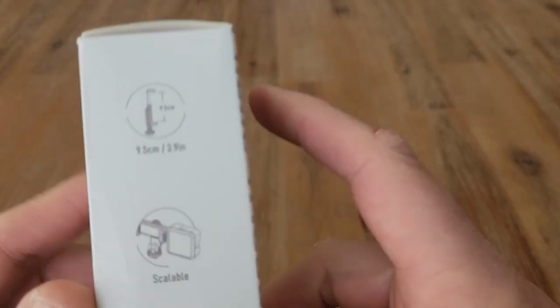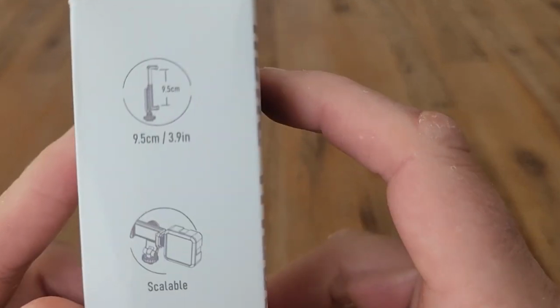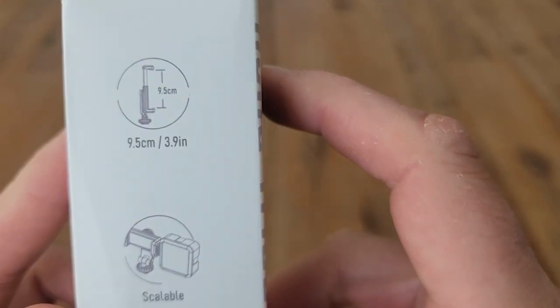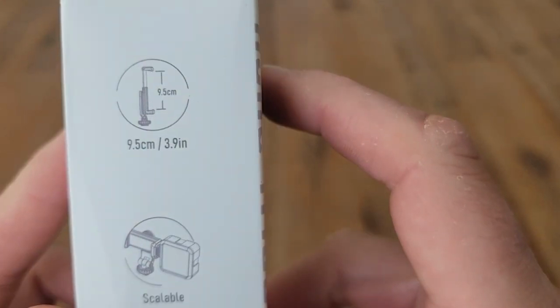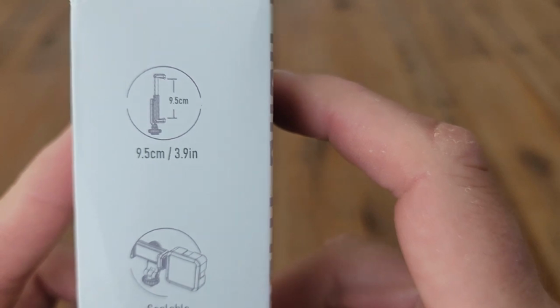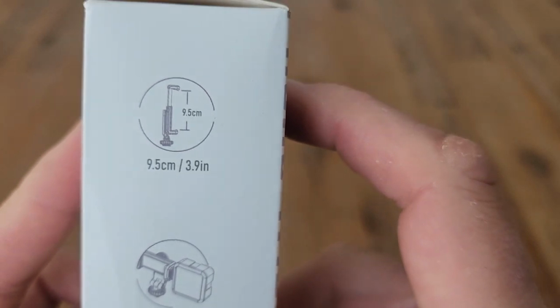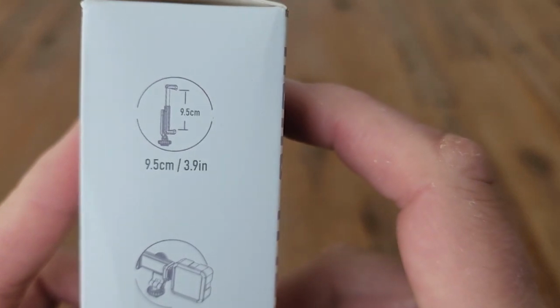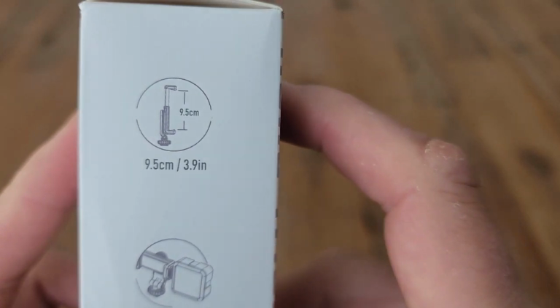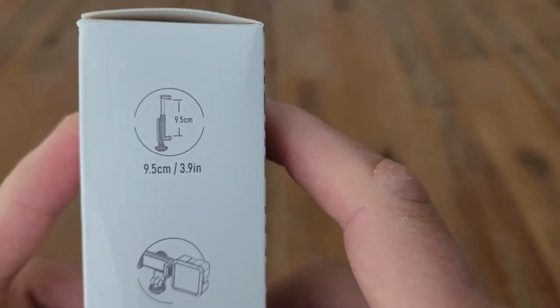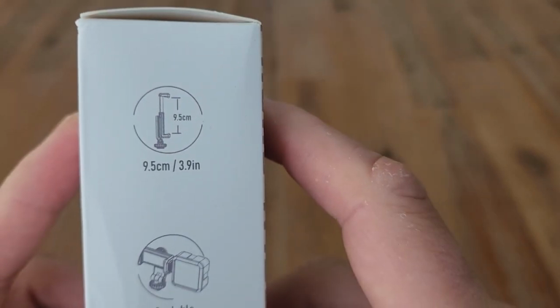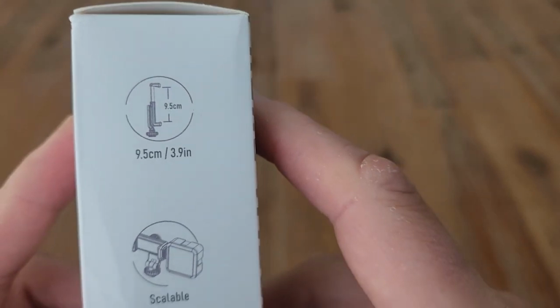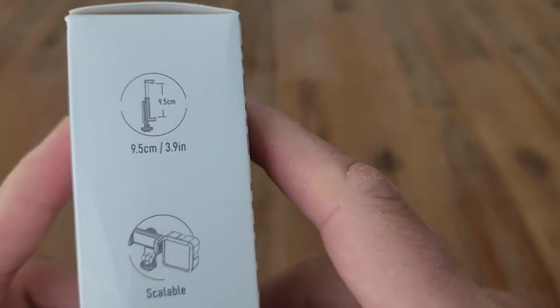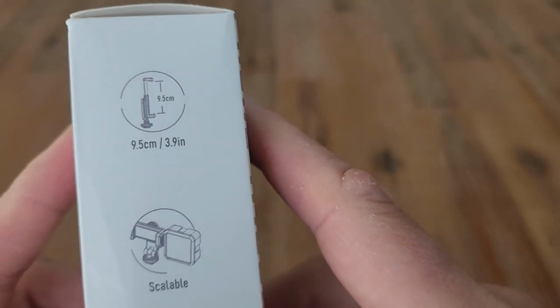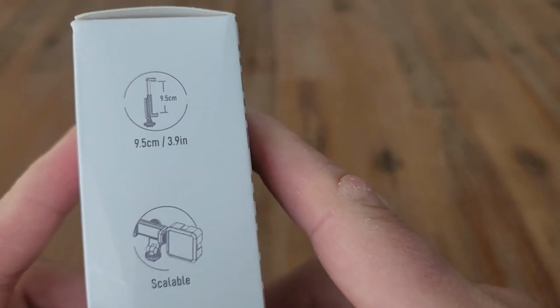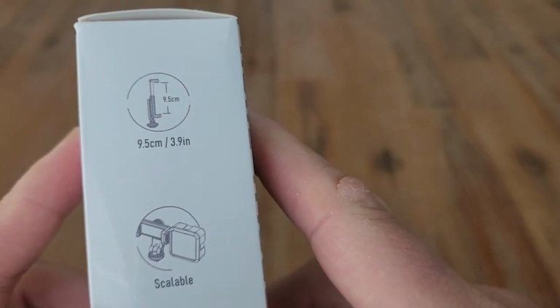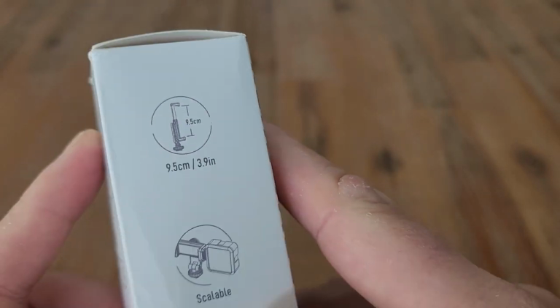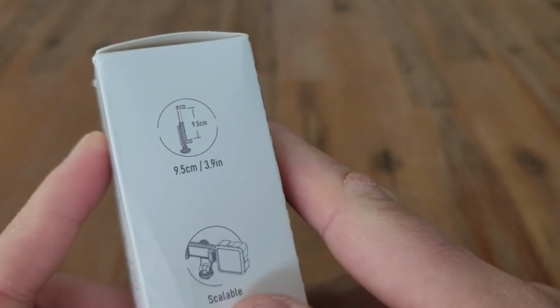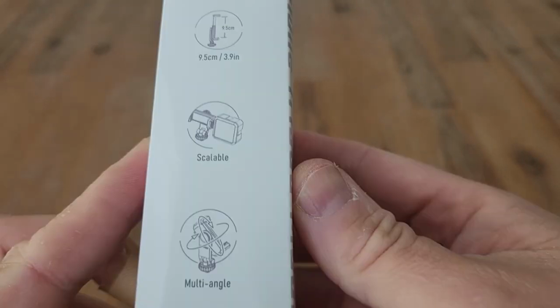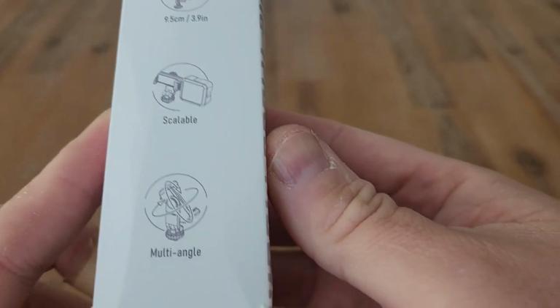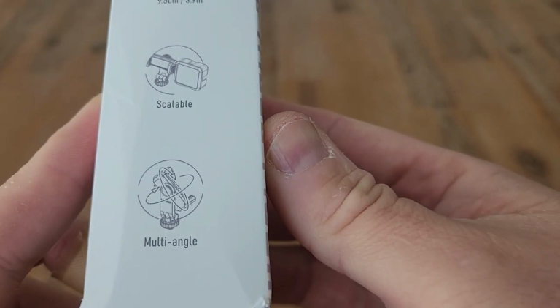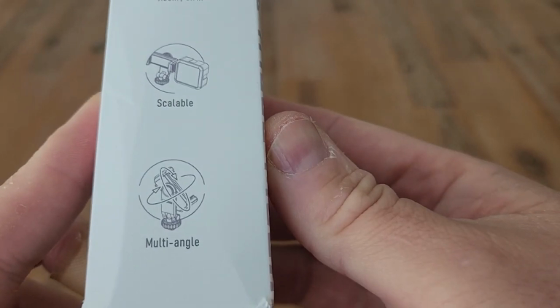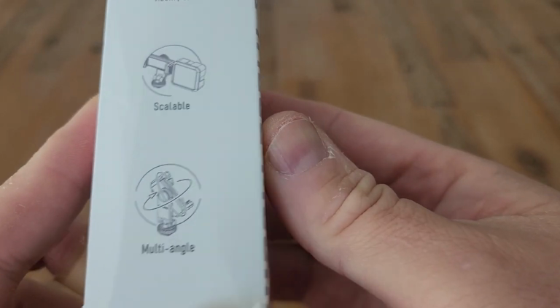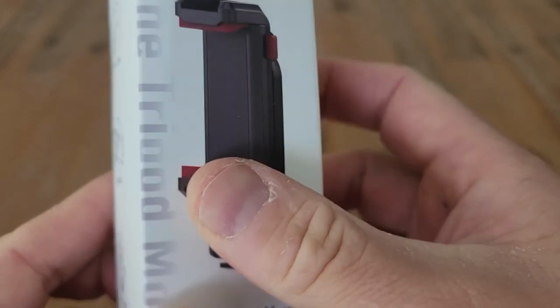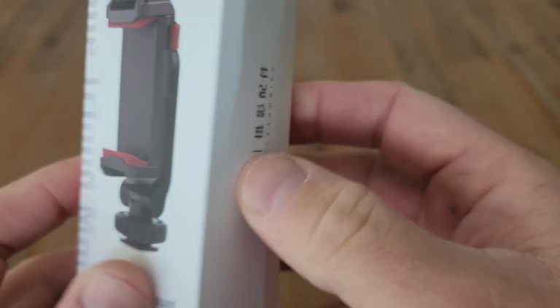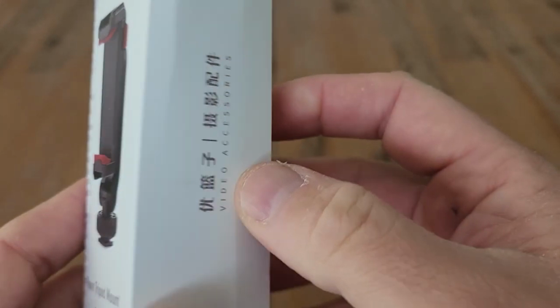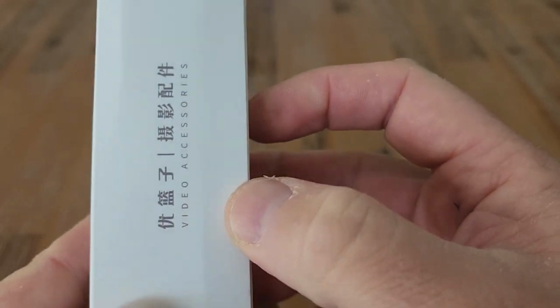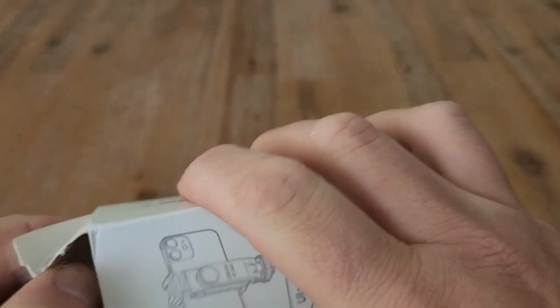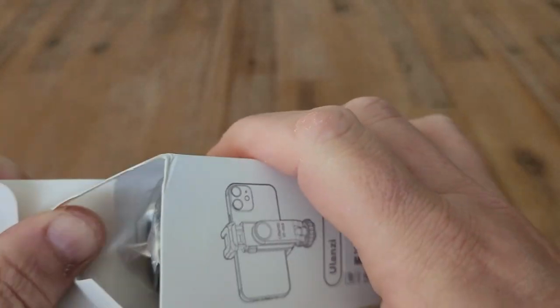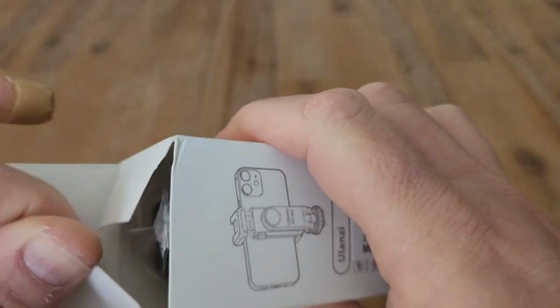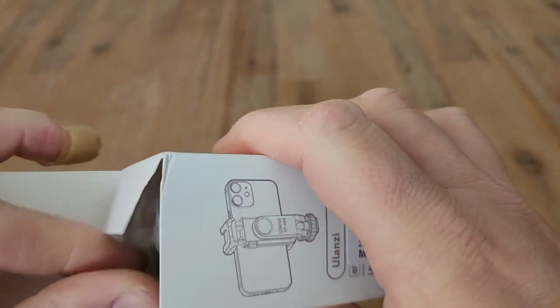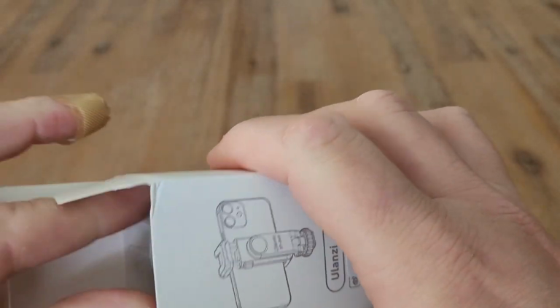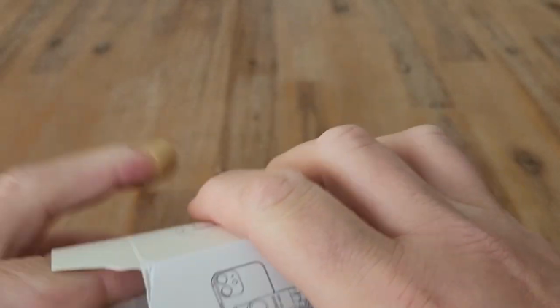There's a bit on the dimensions here — 9.5 or 3.9 inches, which opens up multi-angle use as well. Let's have a look inside the box.